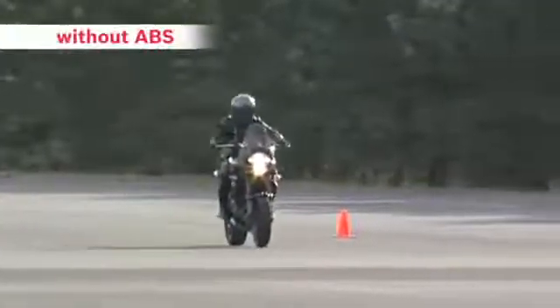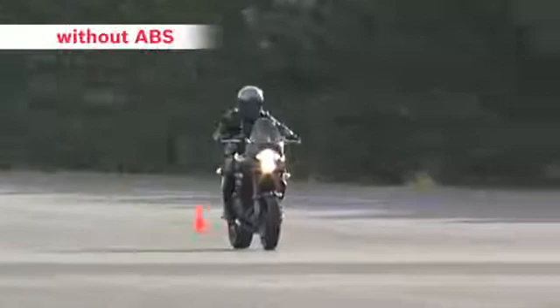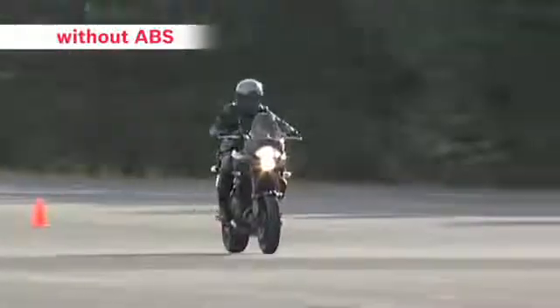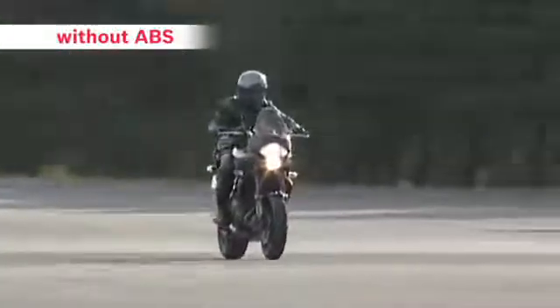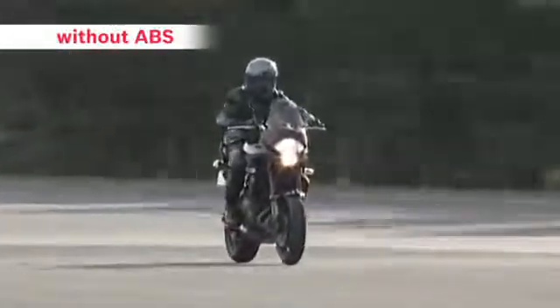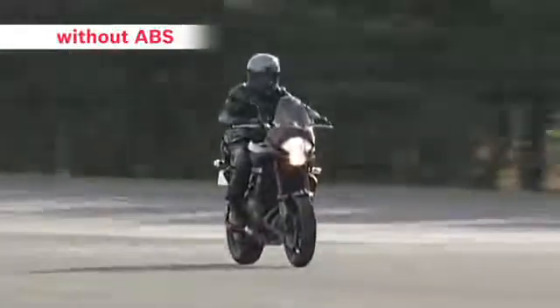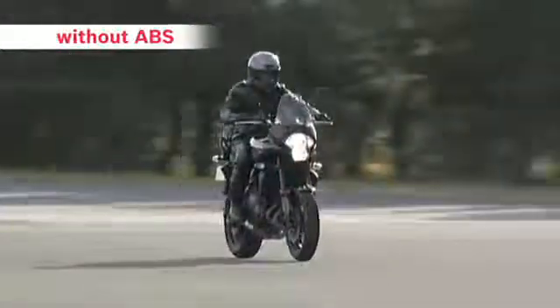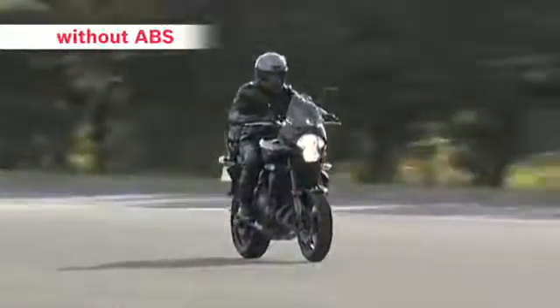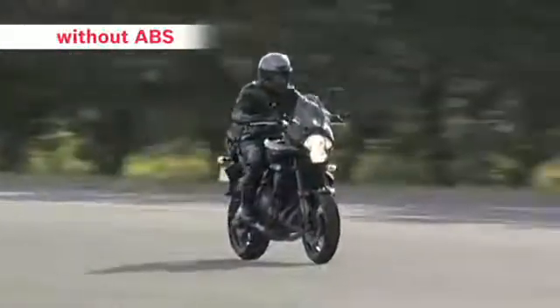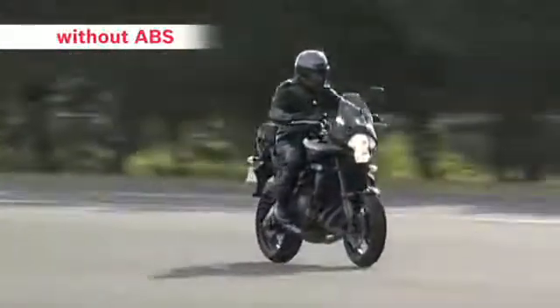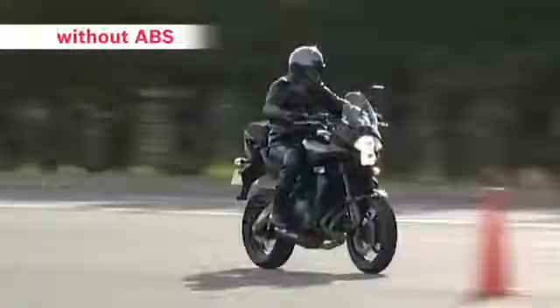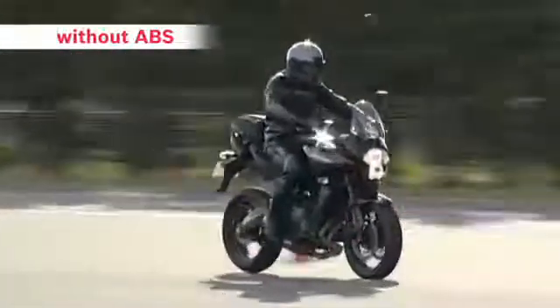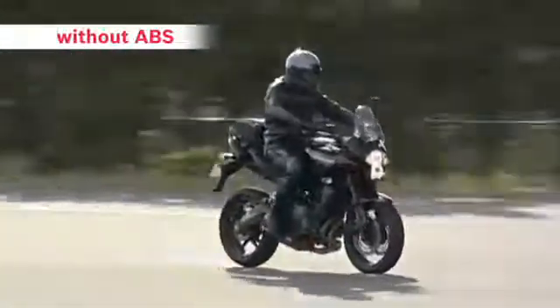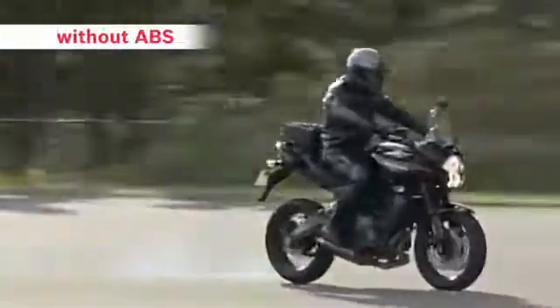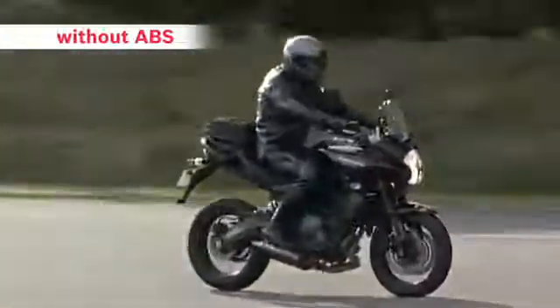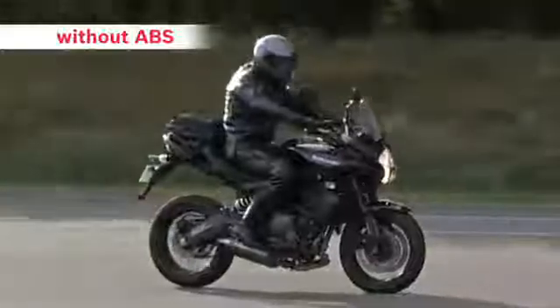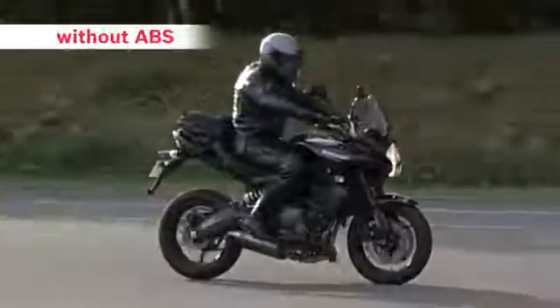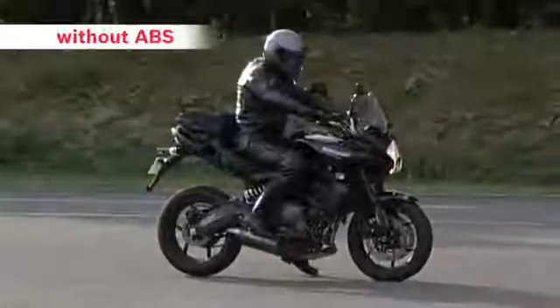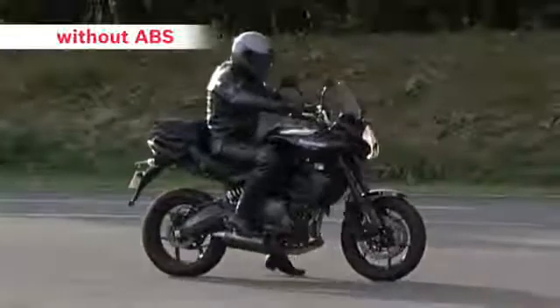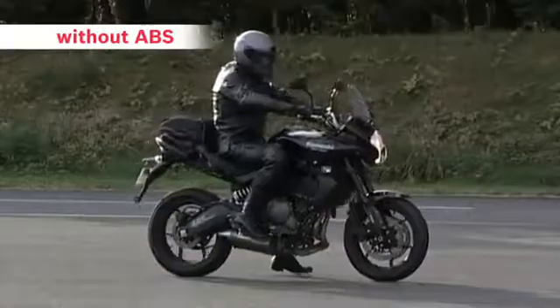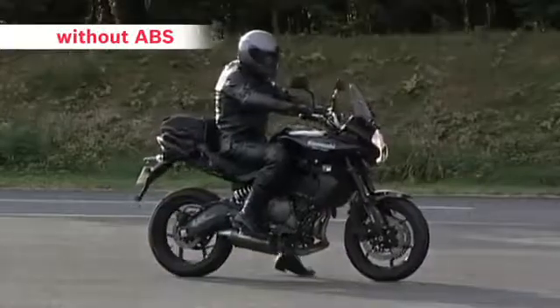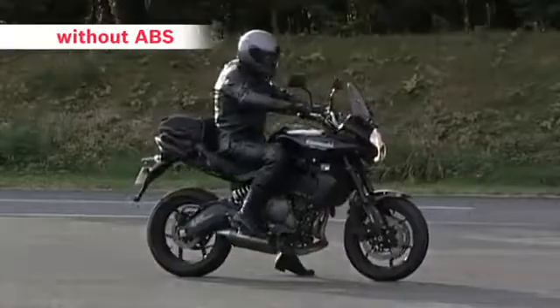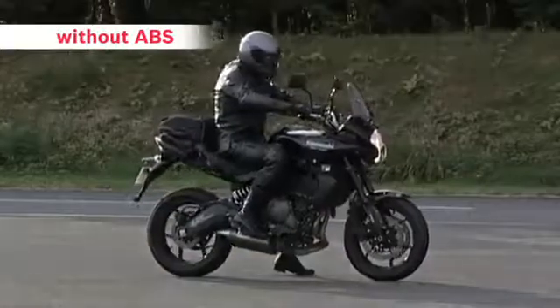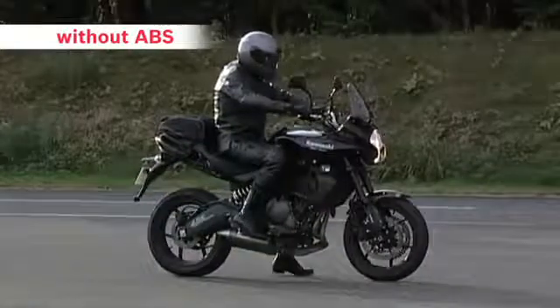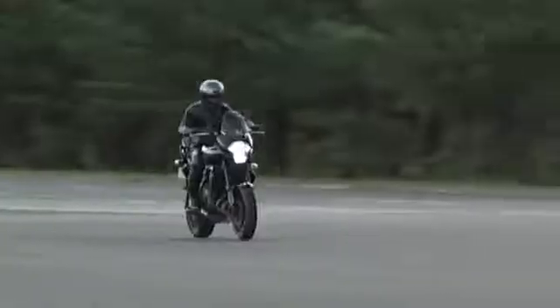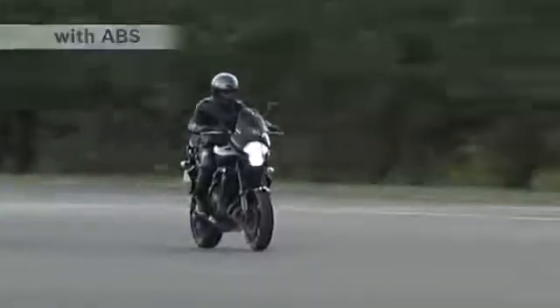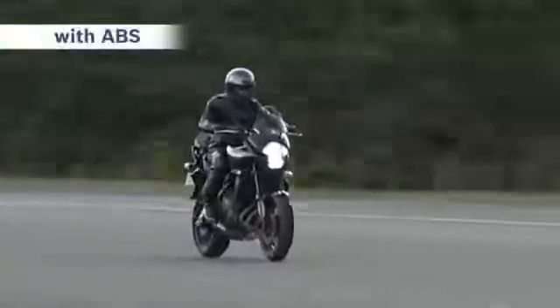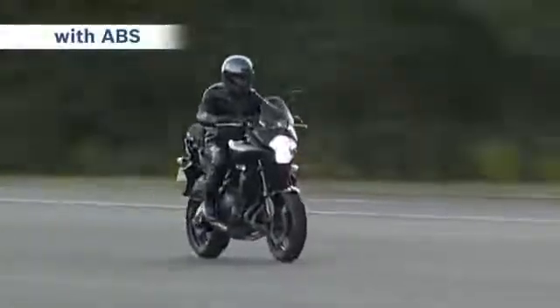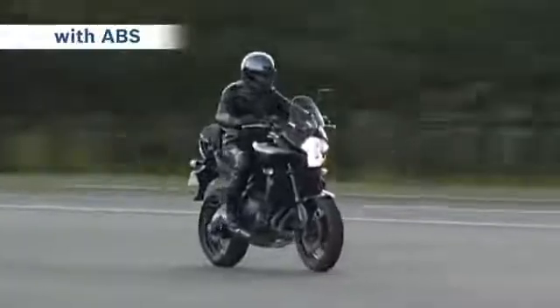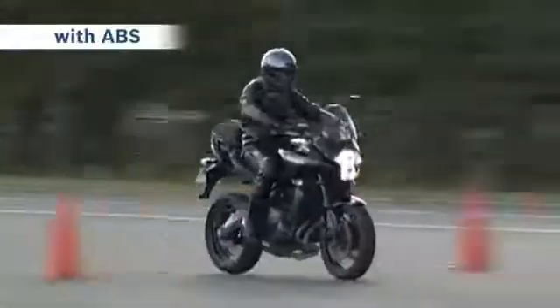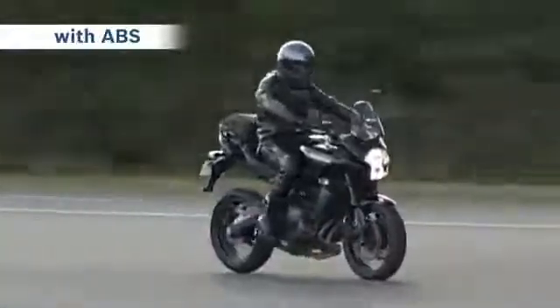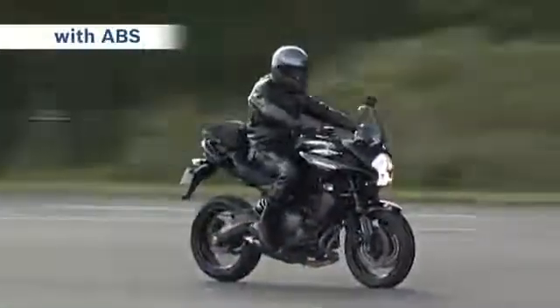First, we'll demonstrate emergency braking with a bike without ABS riding on an ordinary asphalt road surface. Next, a bike fitted with ABS.